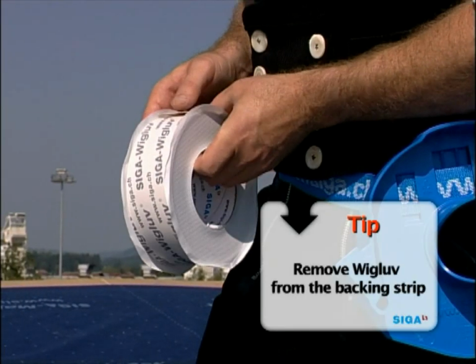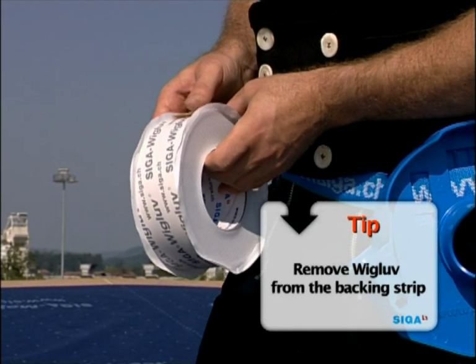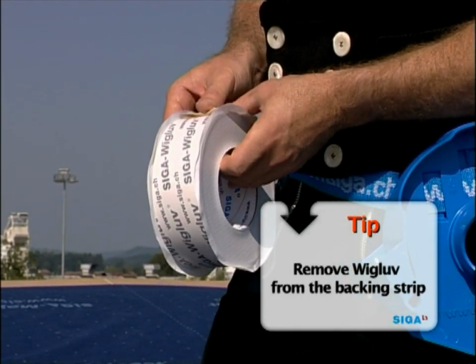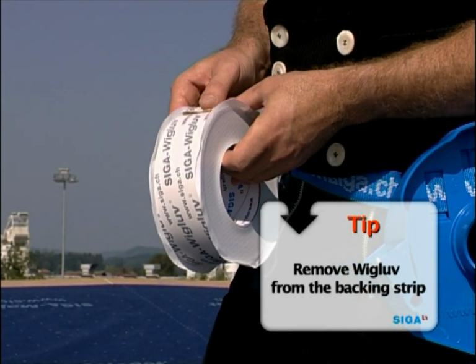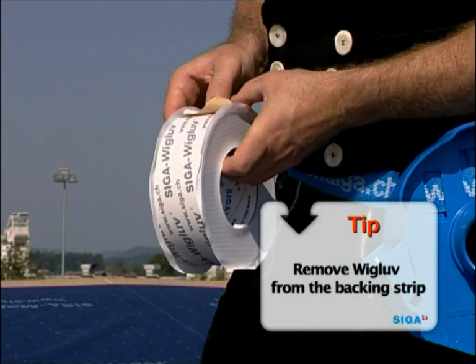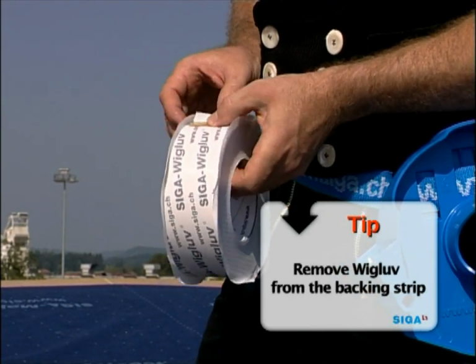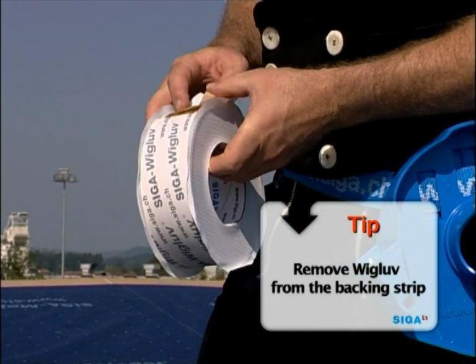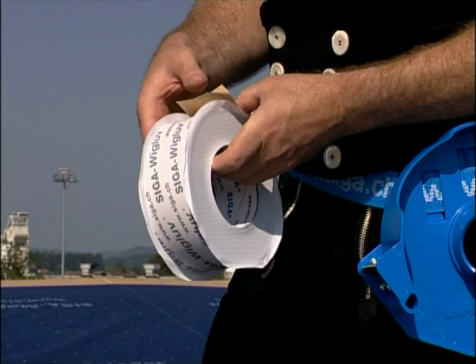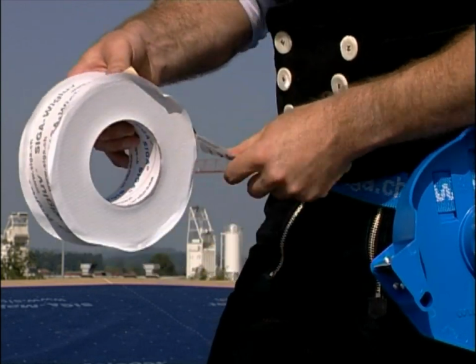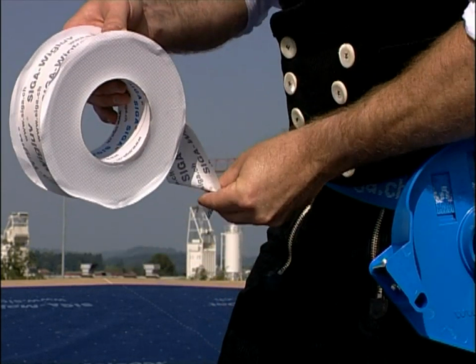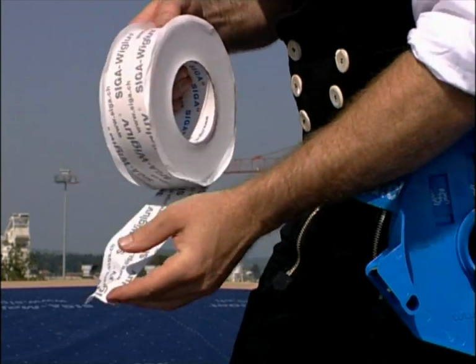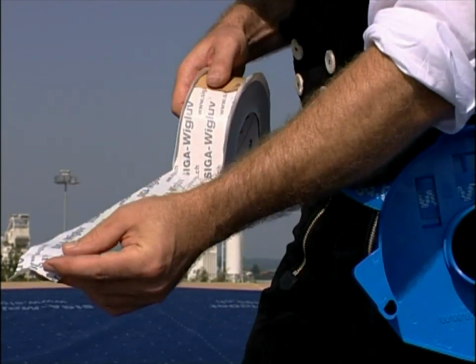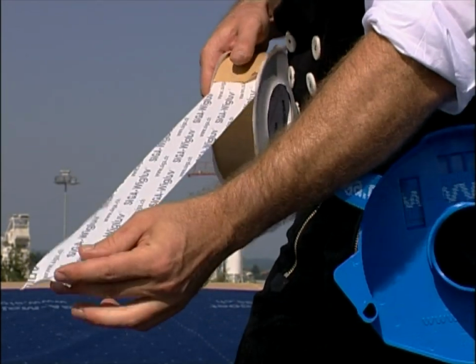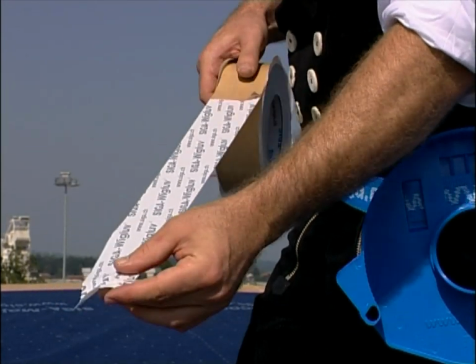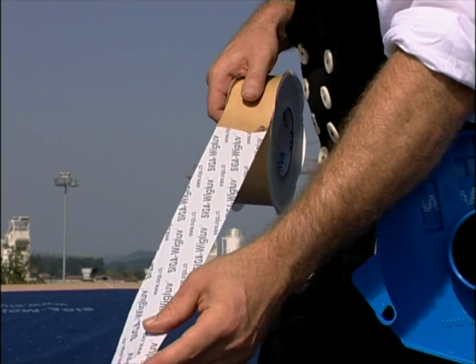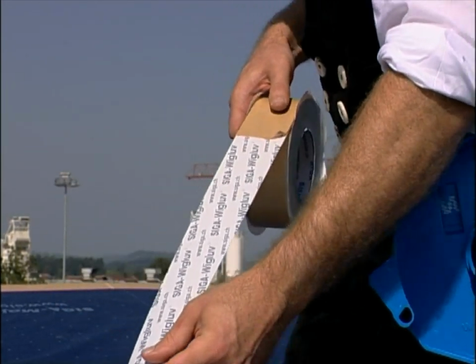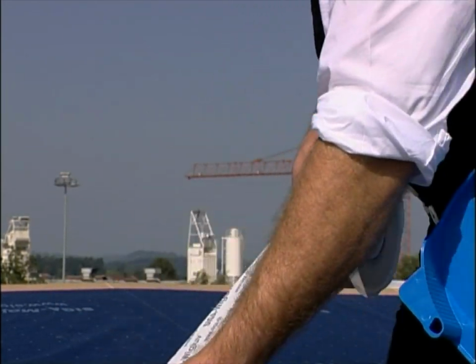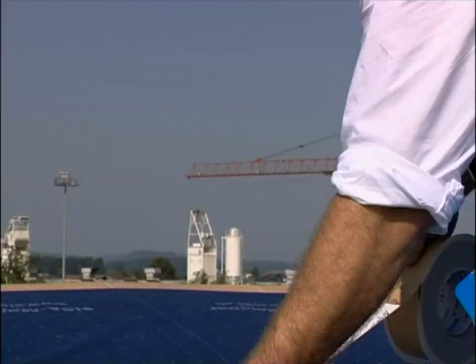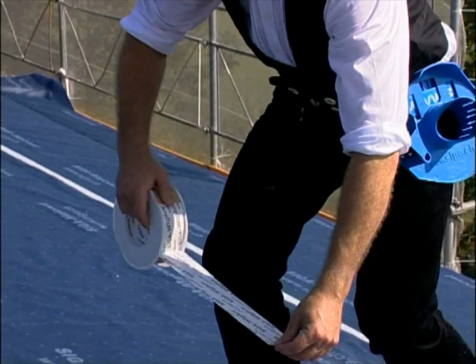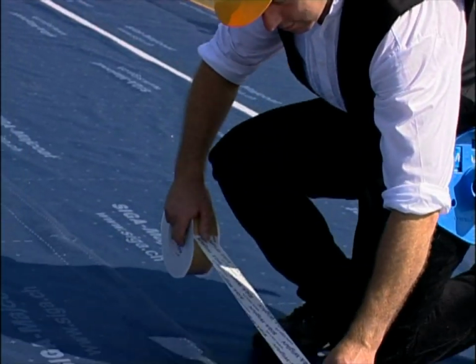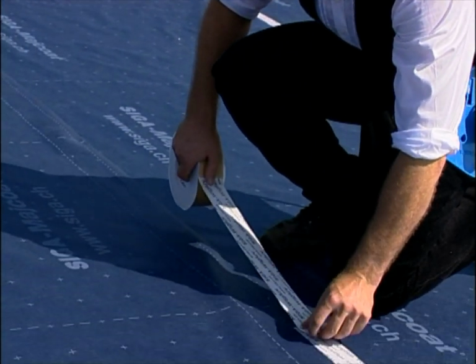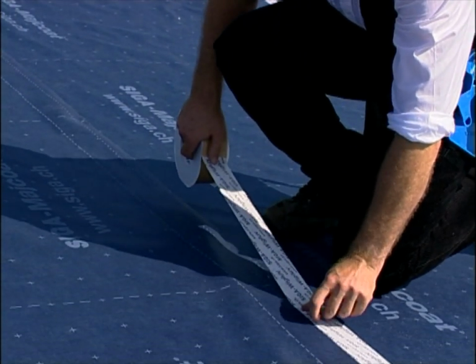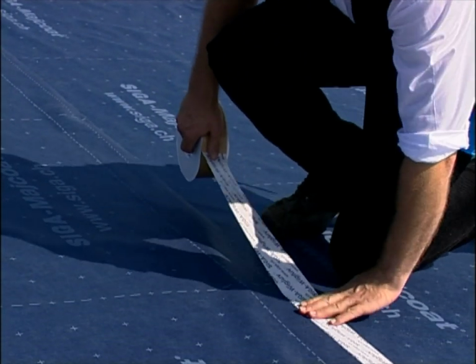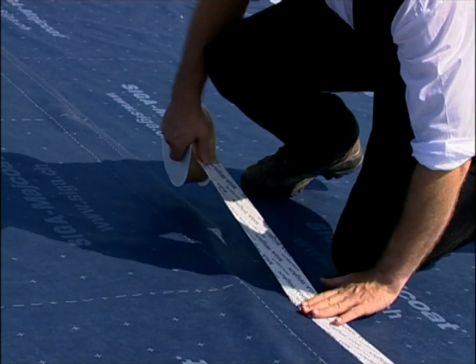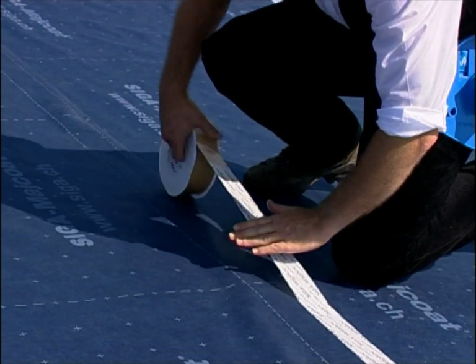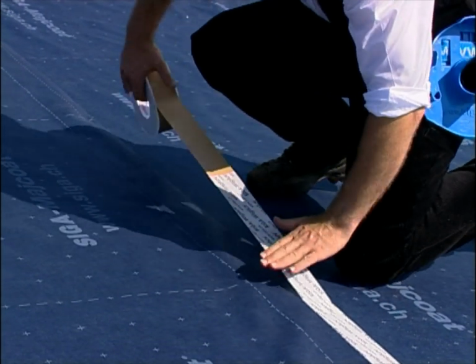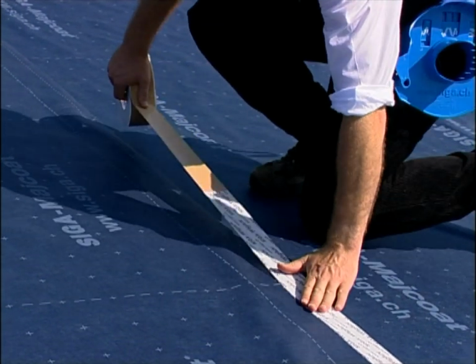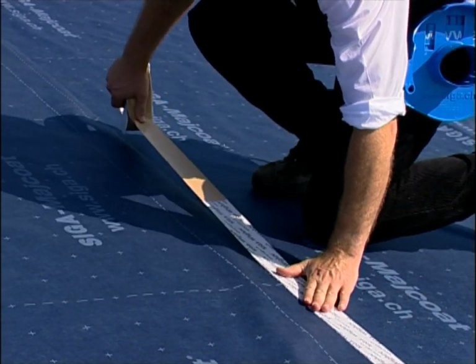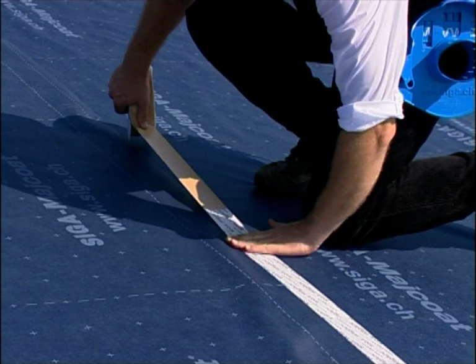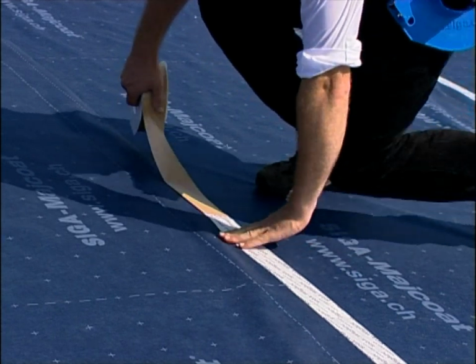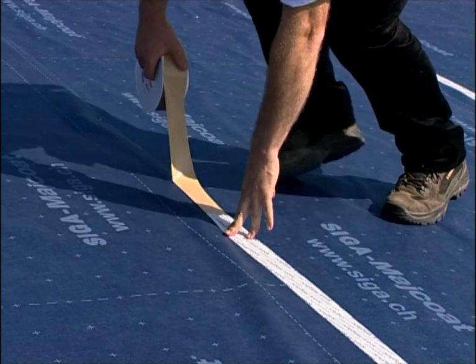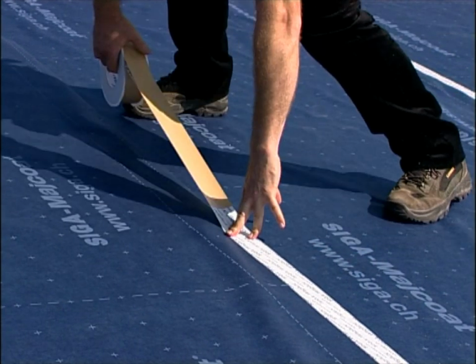Tip: Remove V-Glove from the backing strip. Unwind V-Glove so that the backing strip is at the top. Center V-Glove on the overlap and secure it. Advantage: the backing peels off by itself when unrolling.